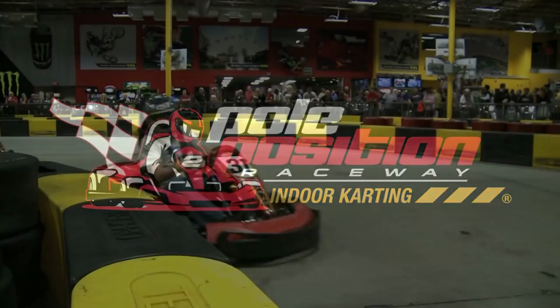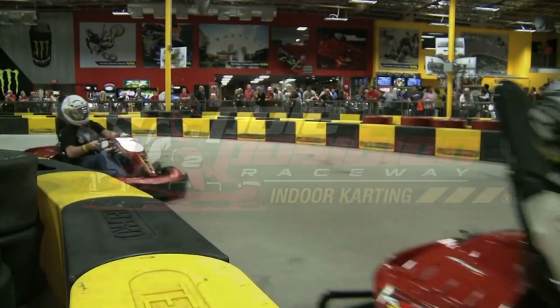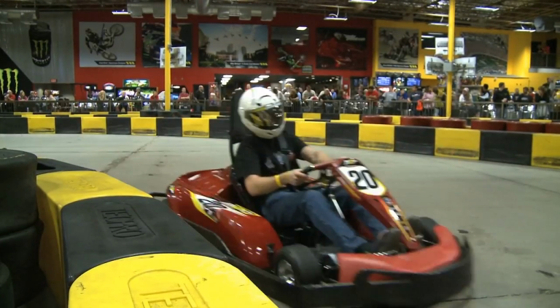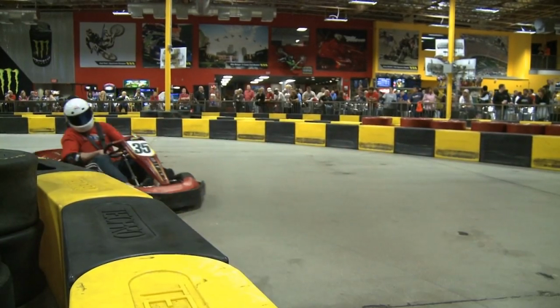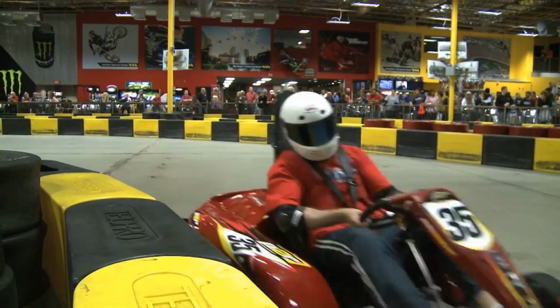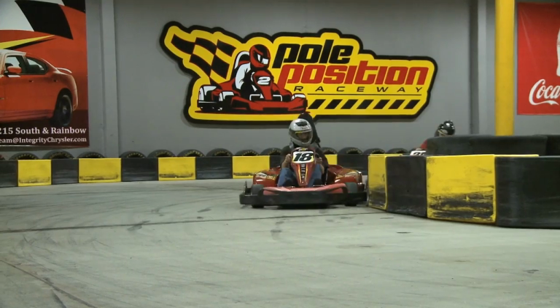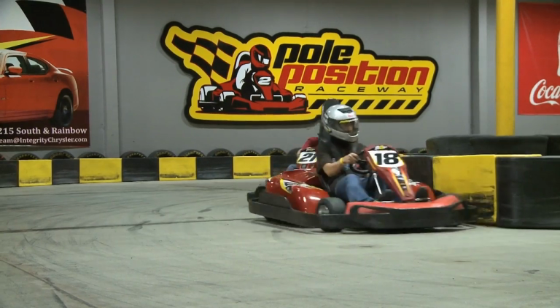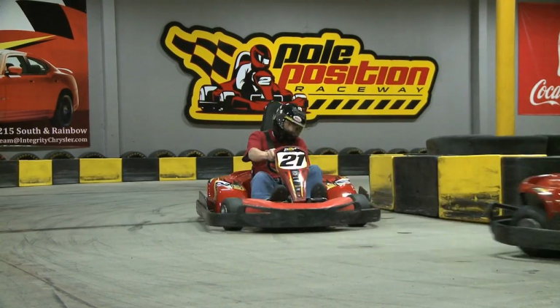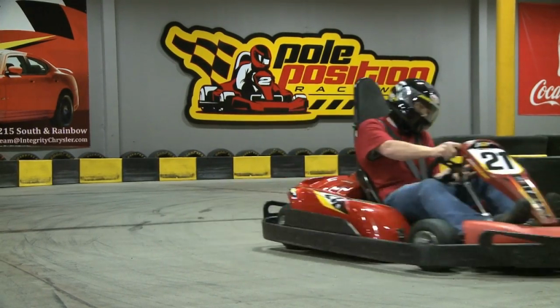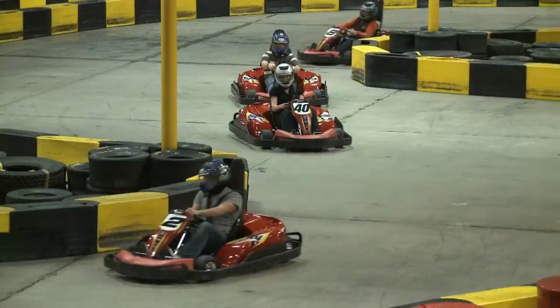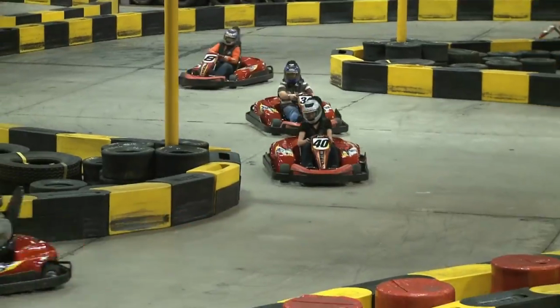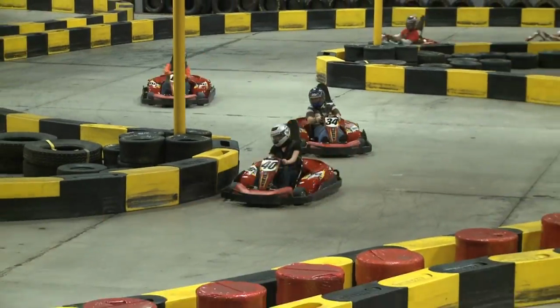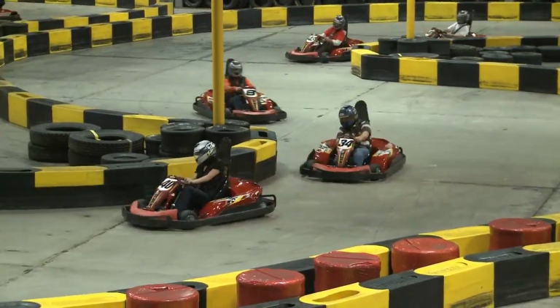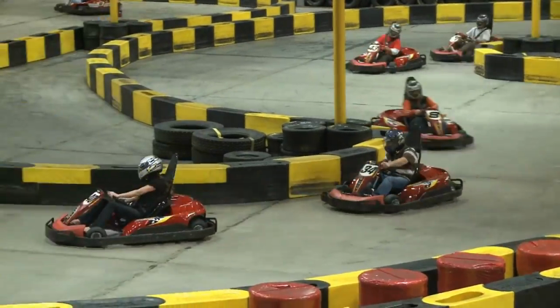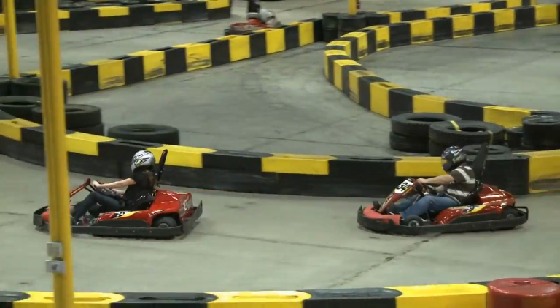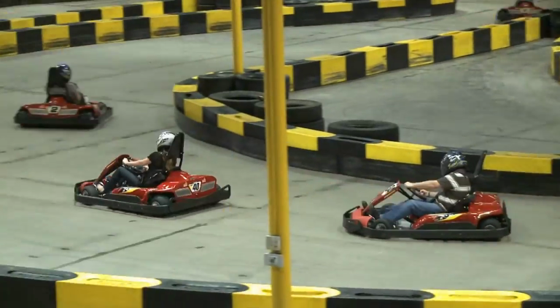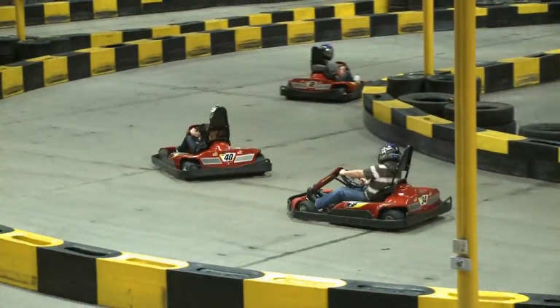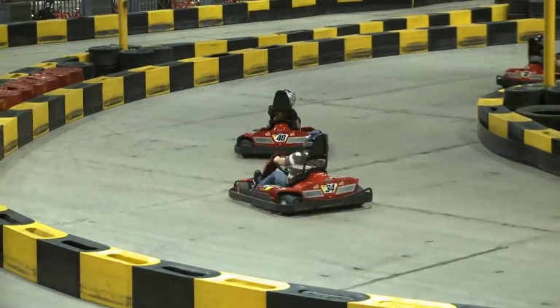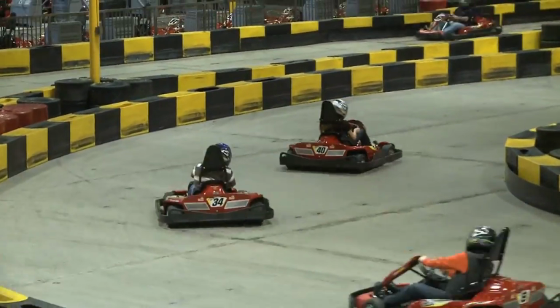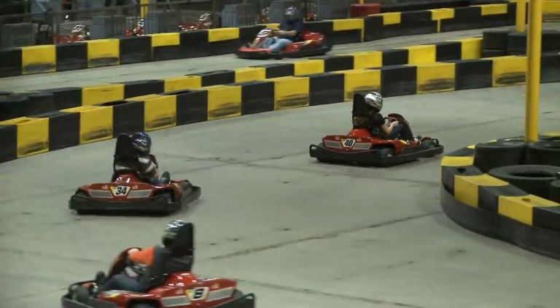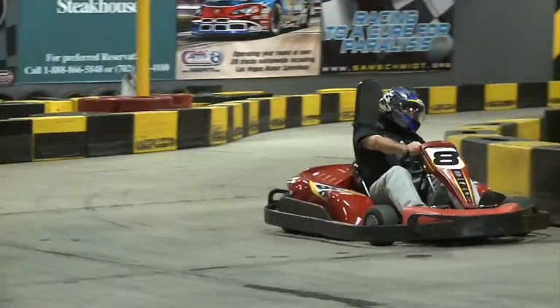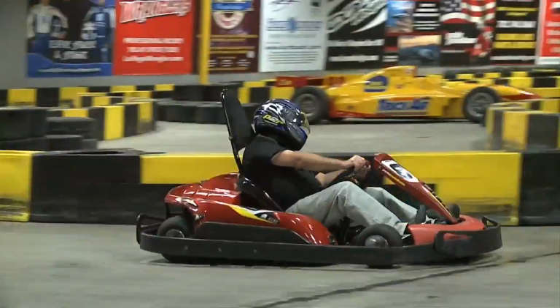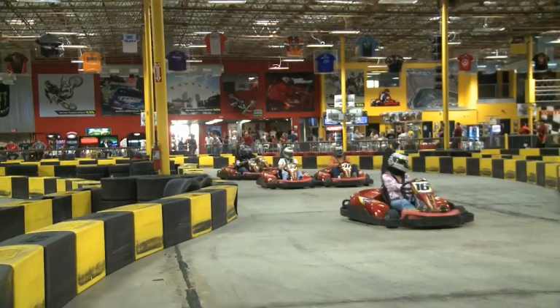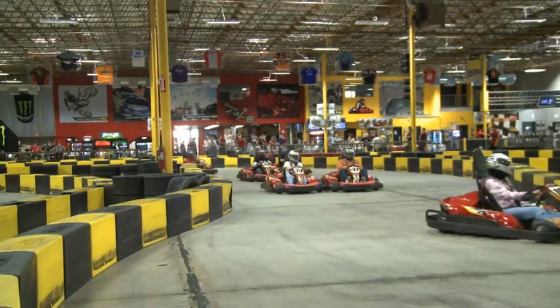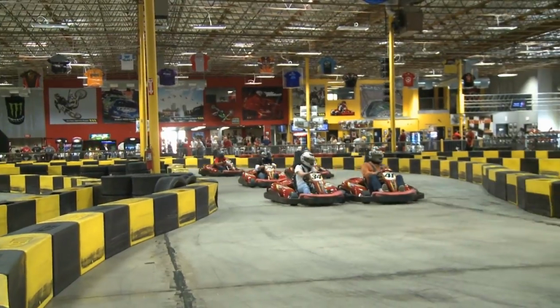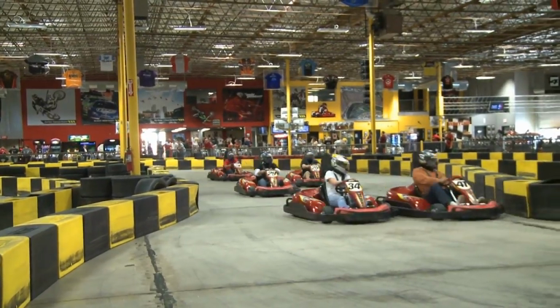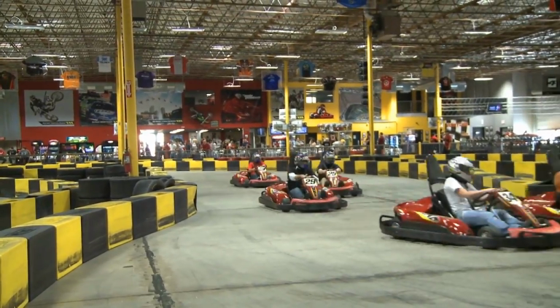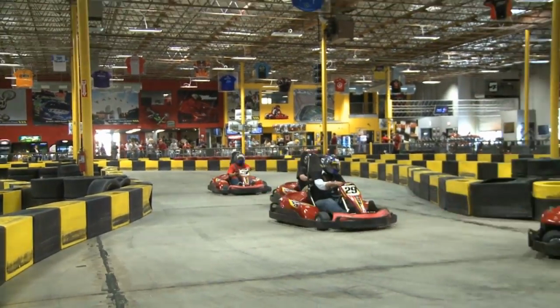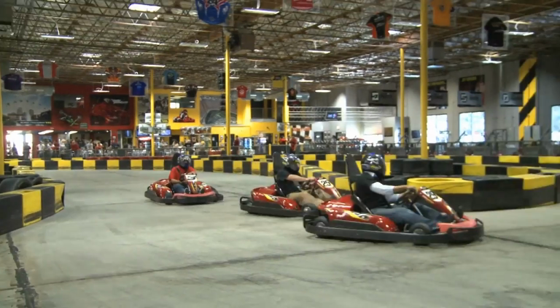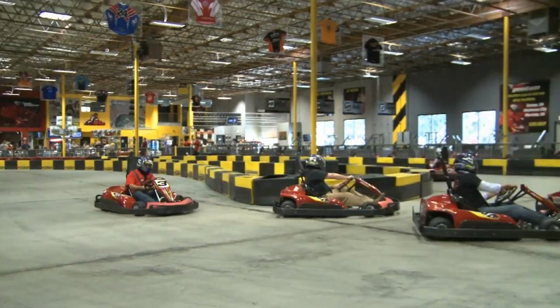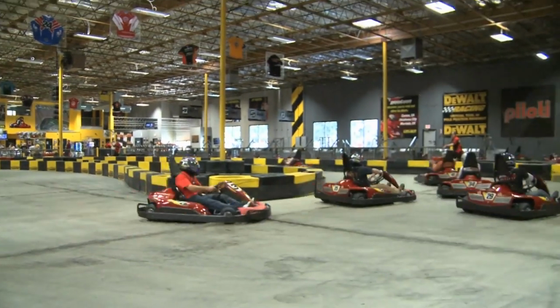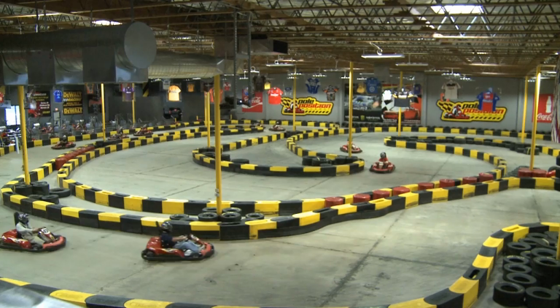One of the best ways to improve driving skills and lower lap times is through the Pole Position Raceway Driving Clinic. The clinics are designed to teach line choice, braking and acceleration points, passing, race strategy, and more.